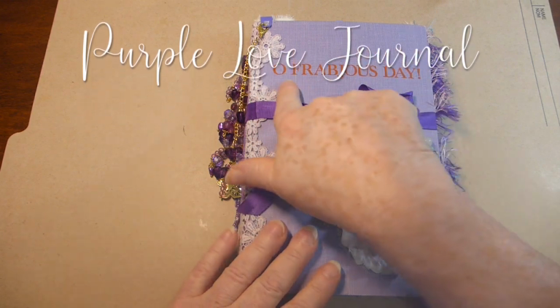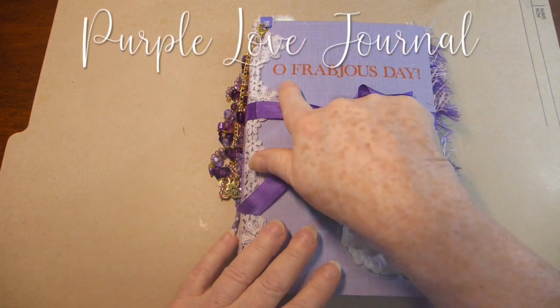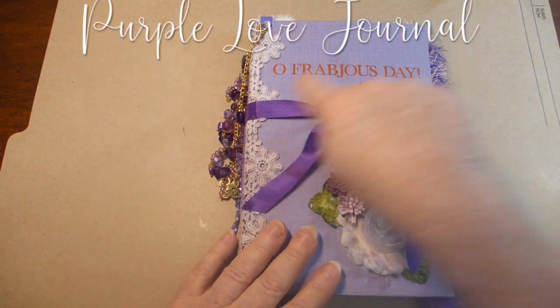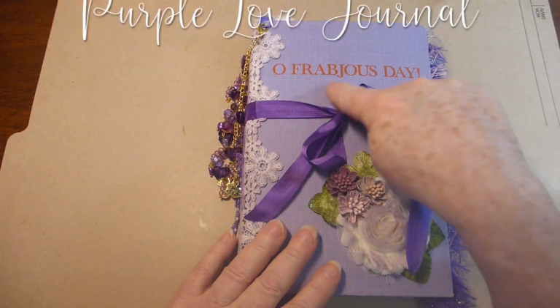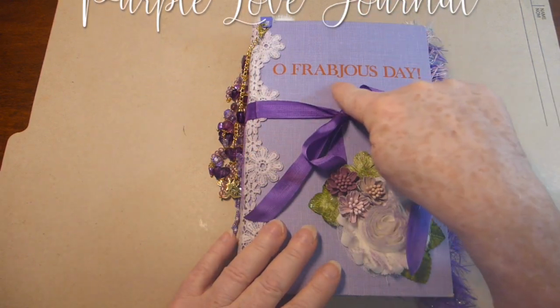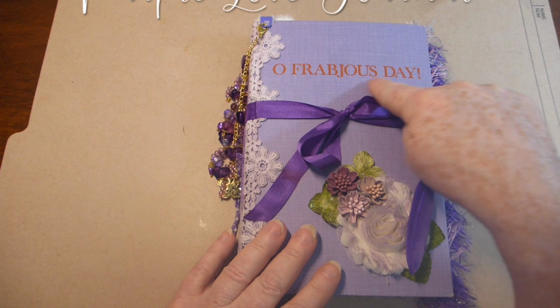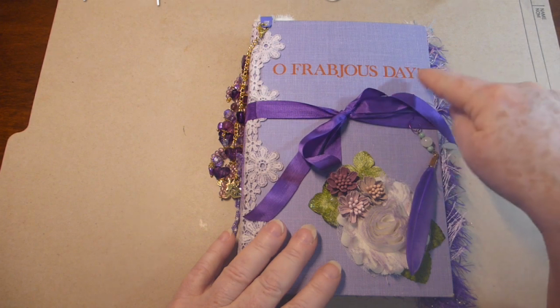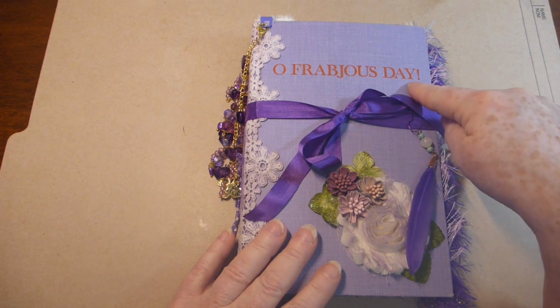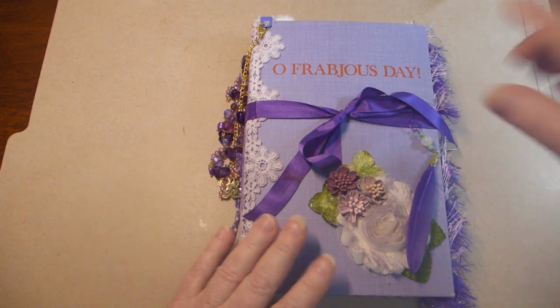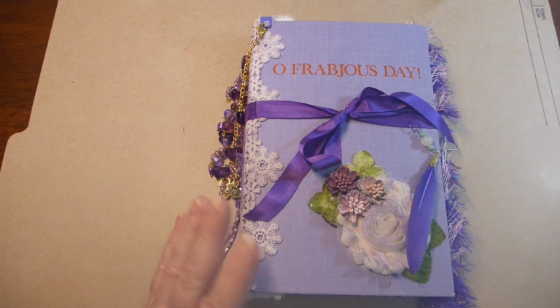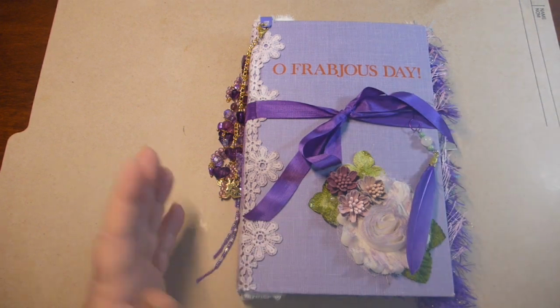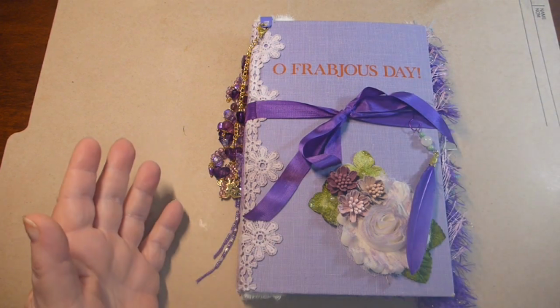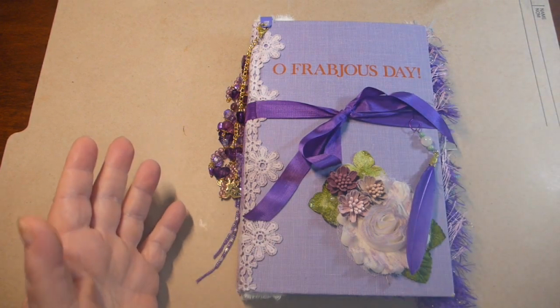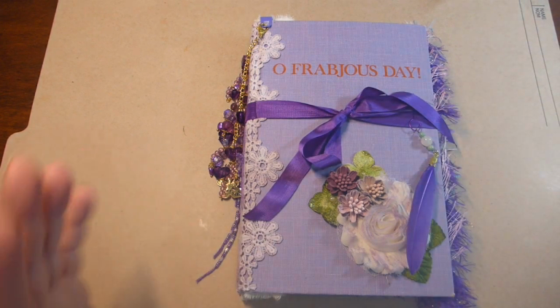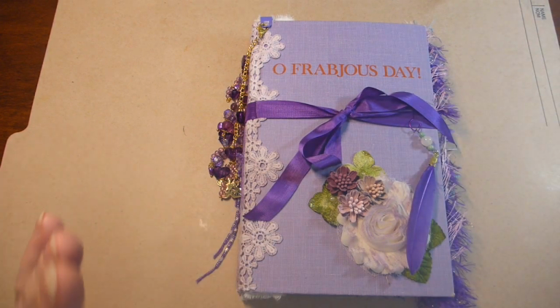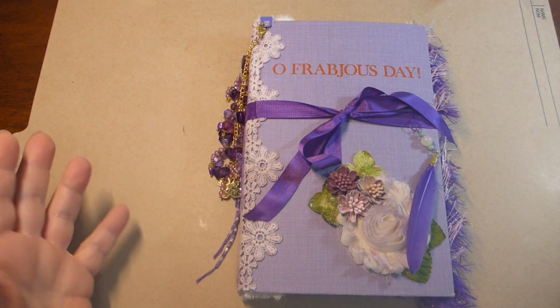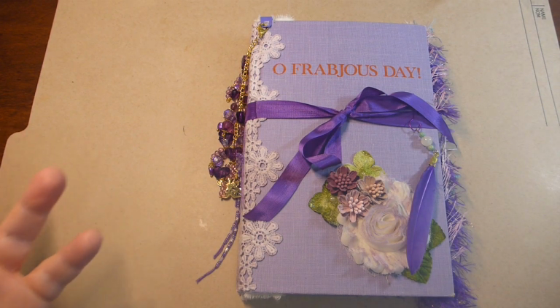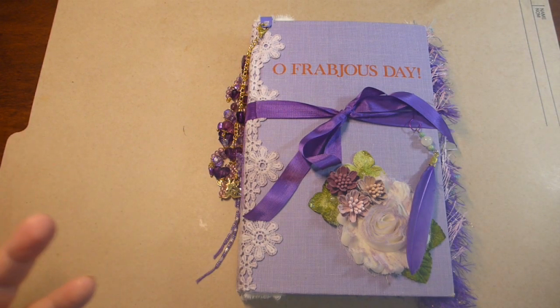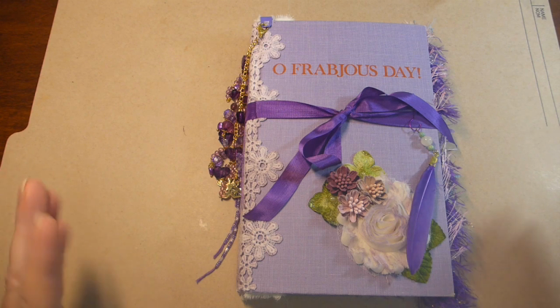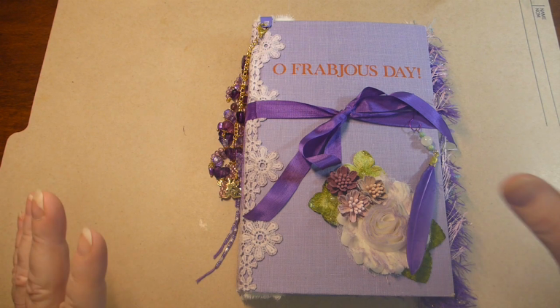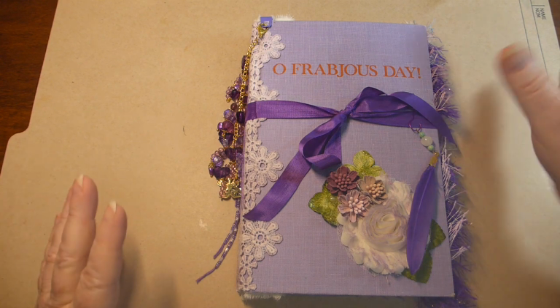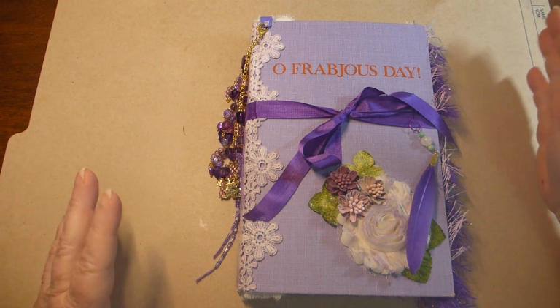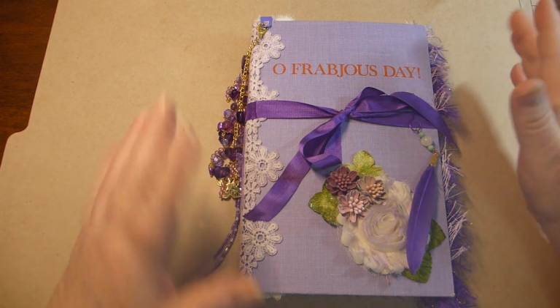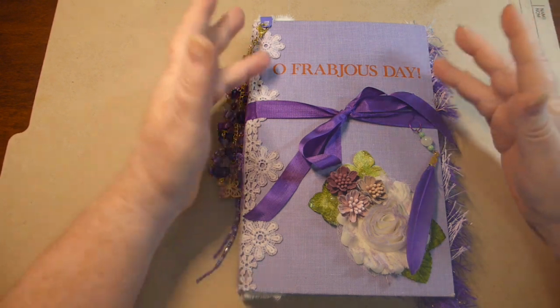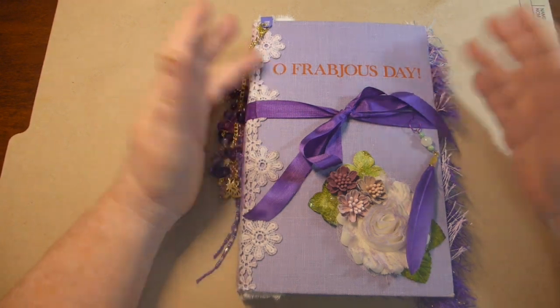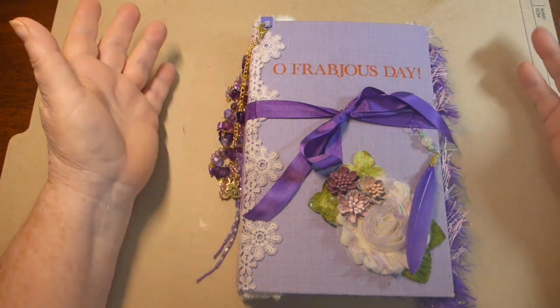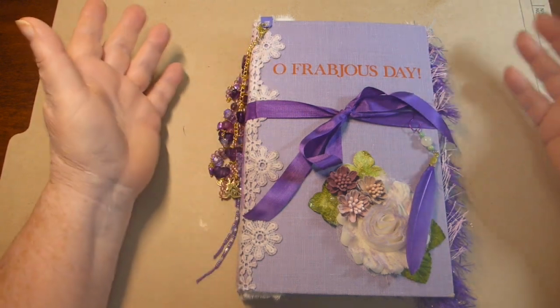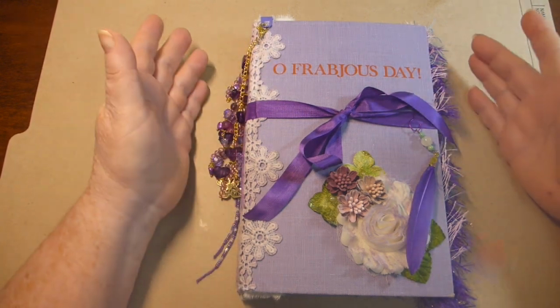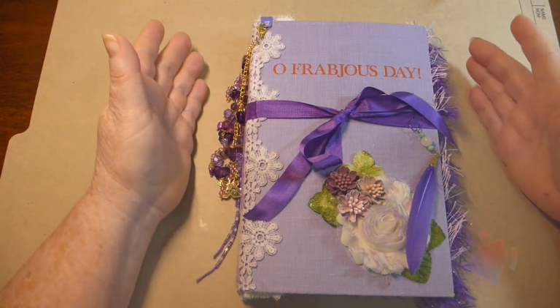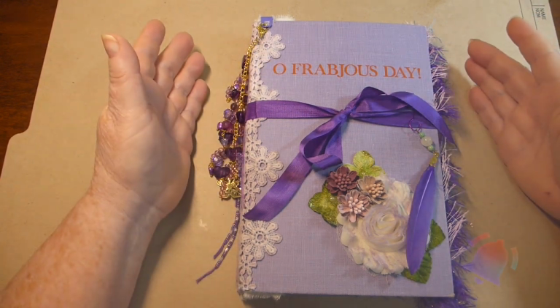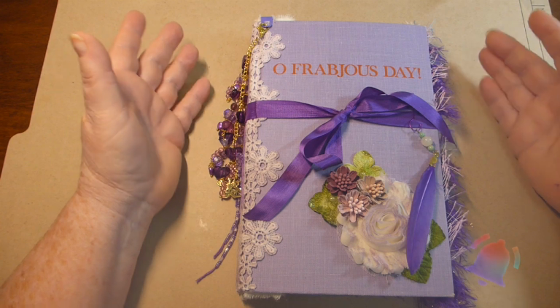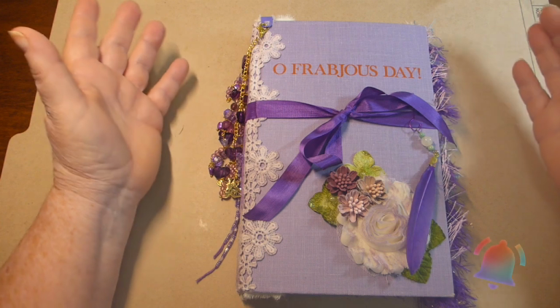And it's 'Oh Frabjous Joy,' which means delightful, joyous. So I thought, well, what a perfect thing to have on the cover of a purple journal.